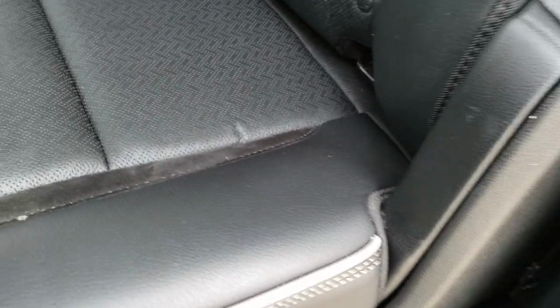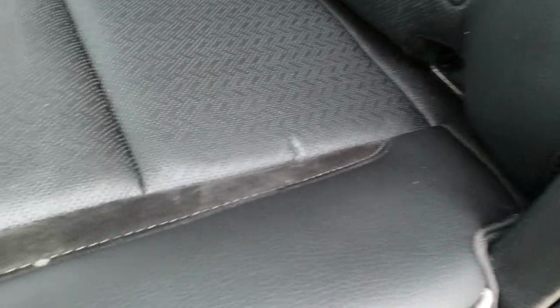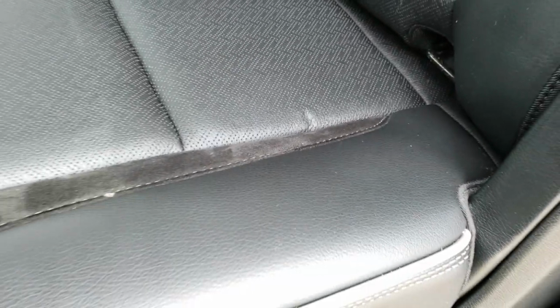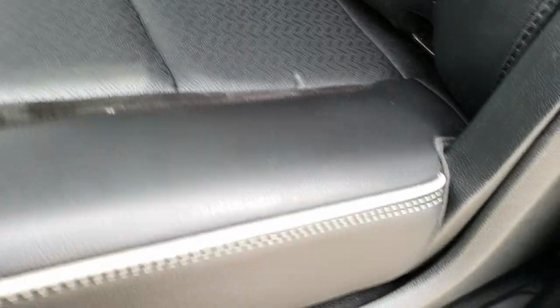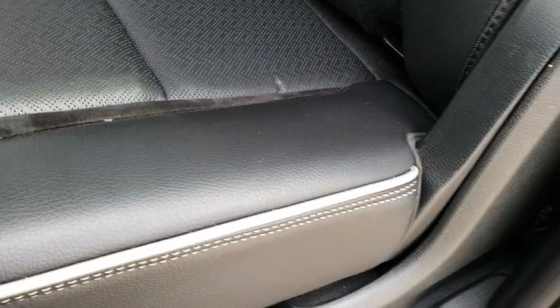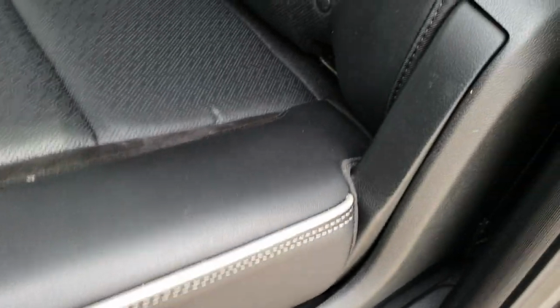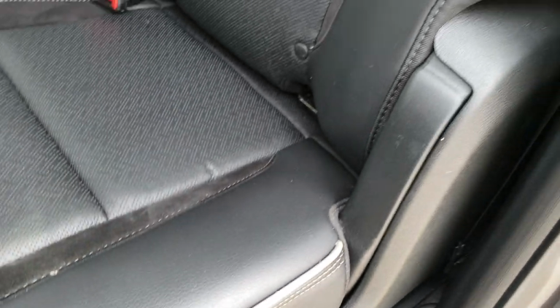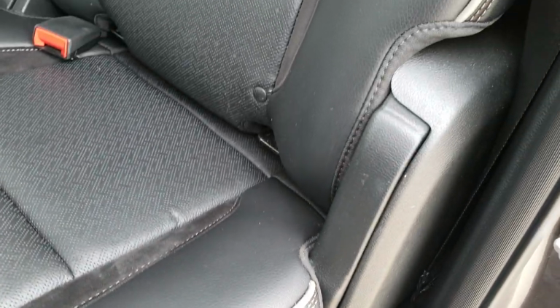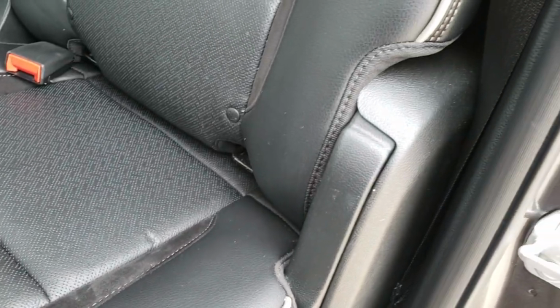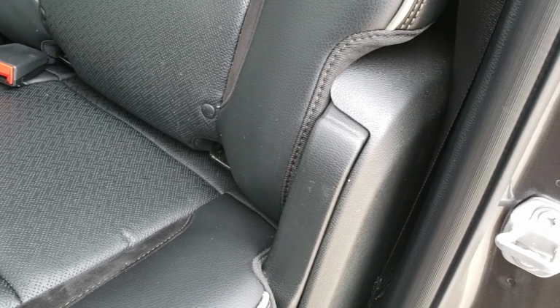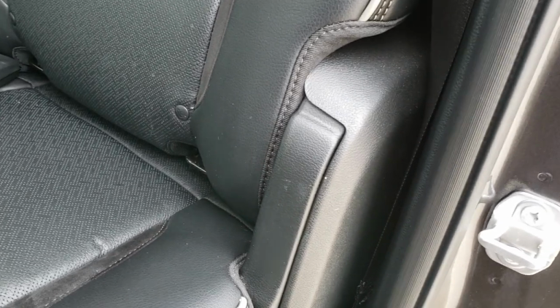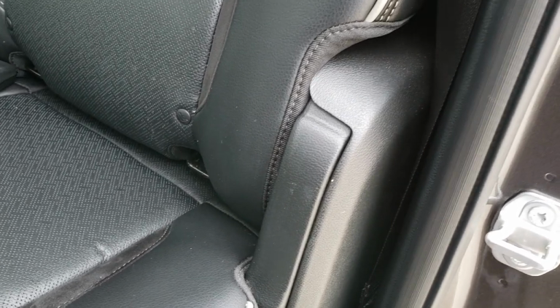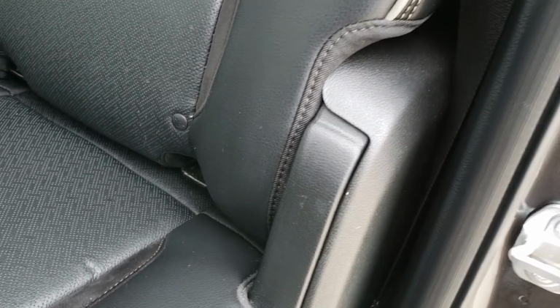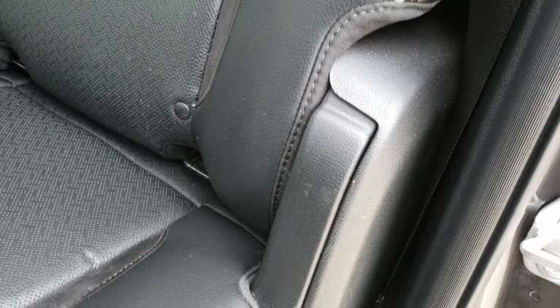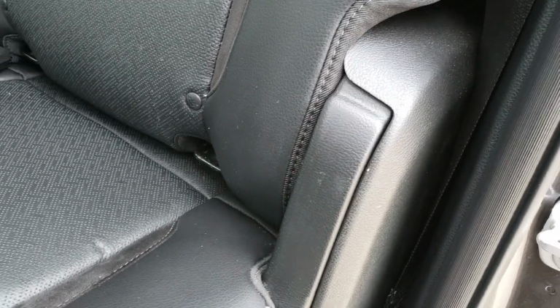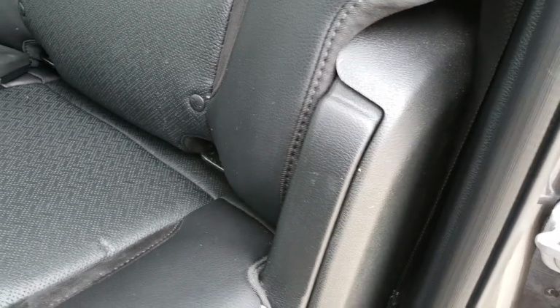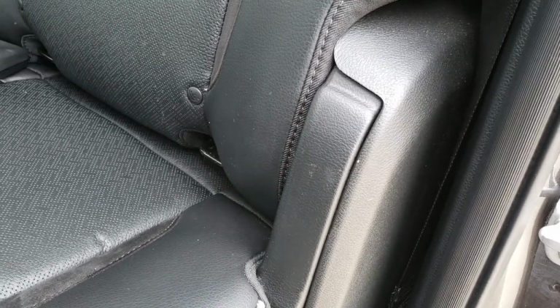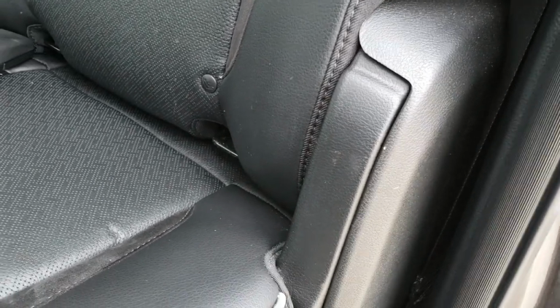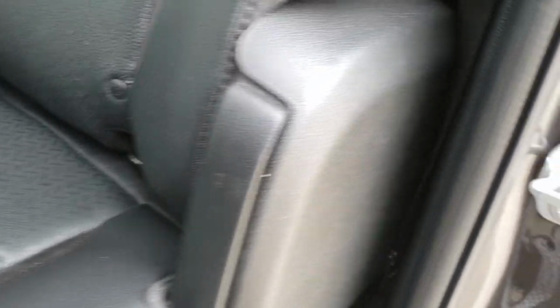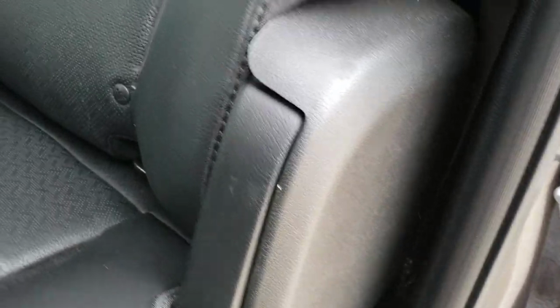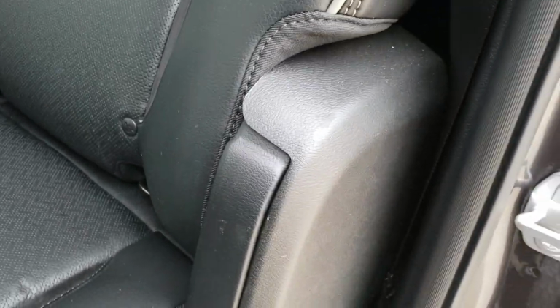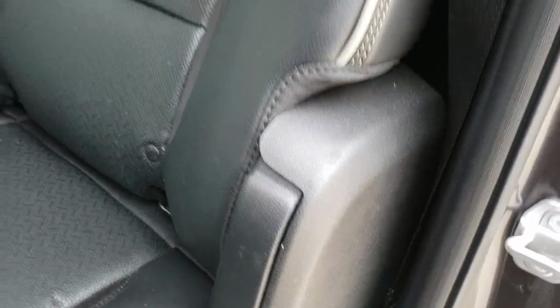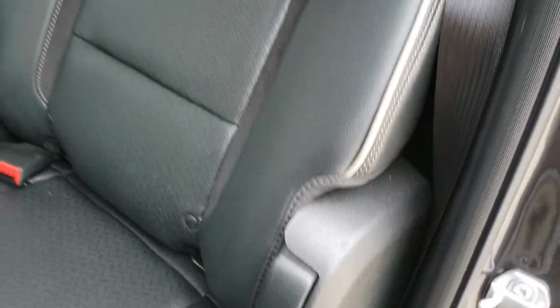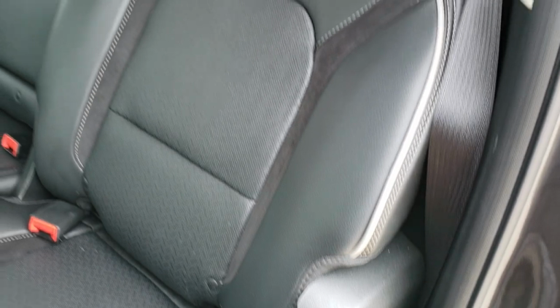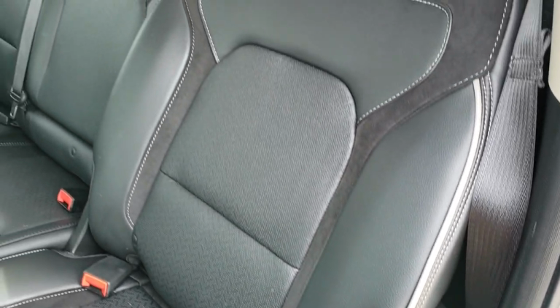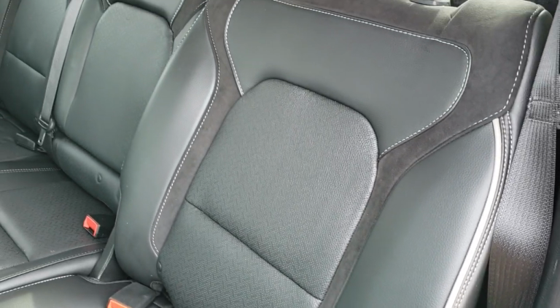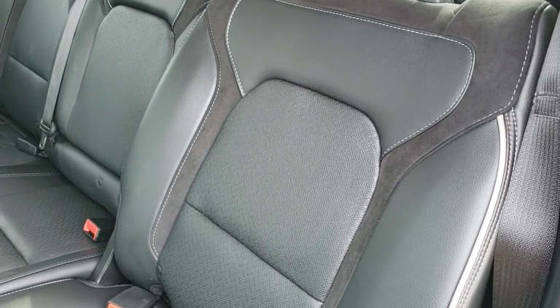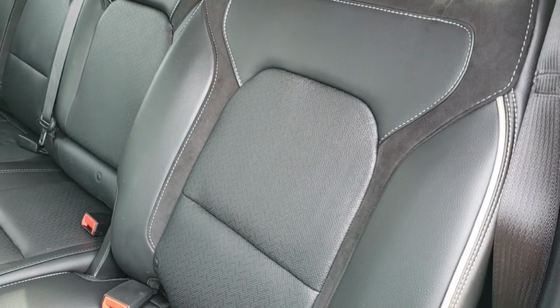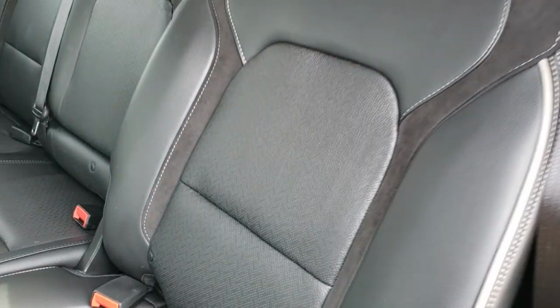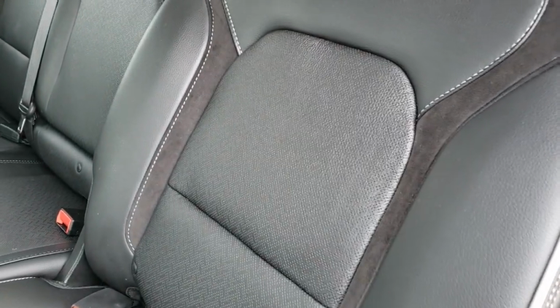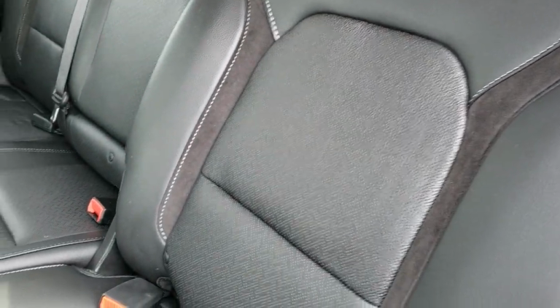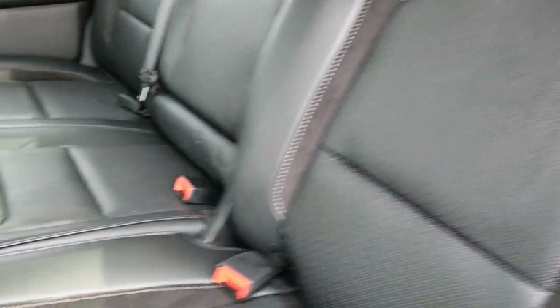This also has the feature where you can kind of recline these seats — you've got to be sitting in them to do it. They recline a little bit. Kind of a neat feature.